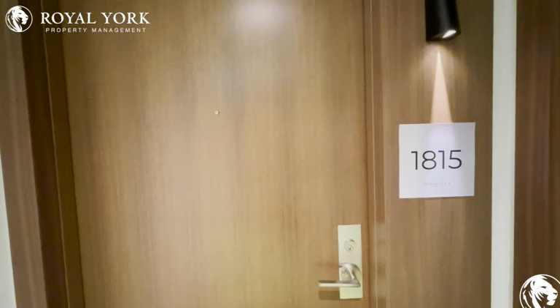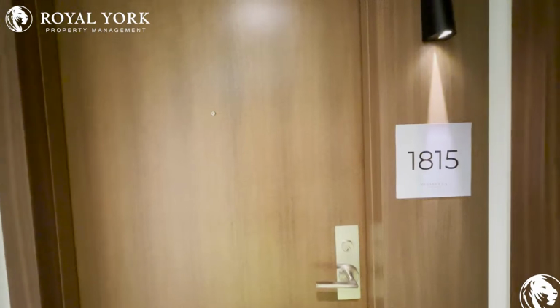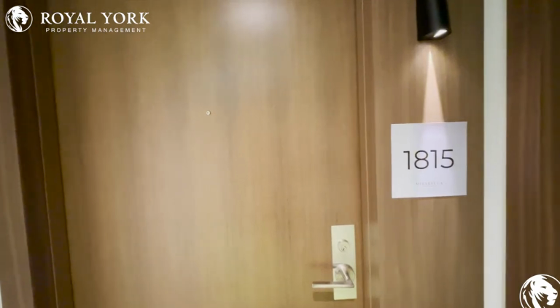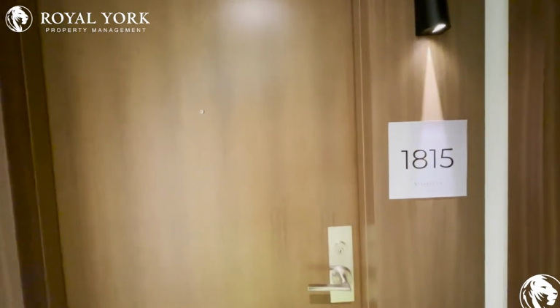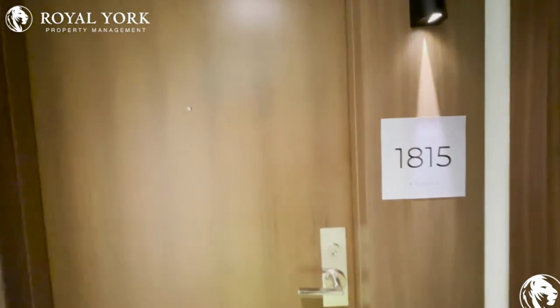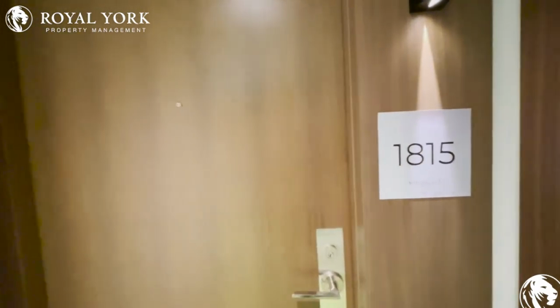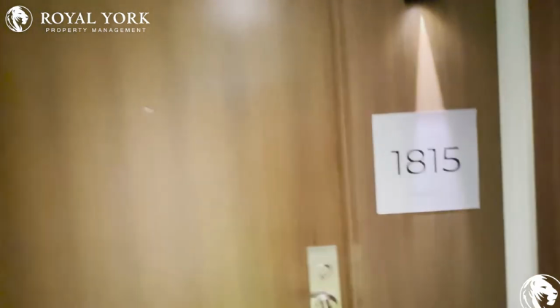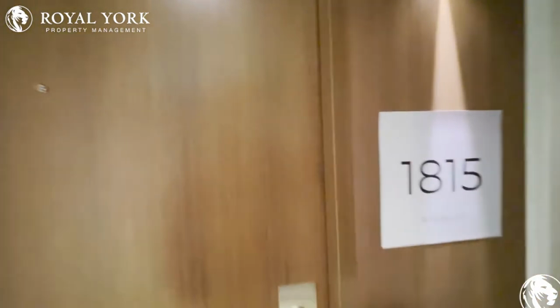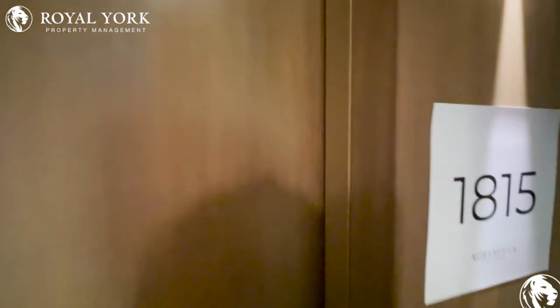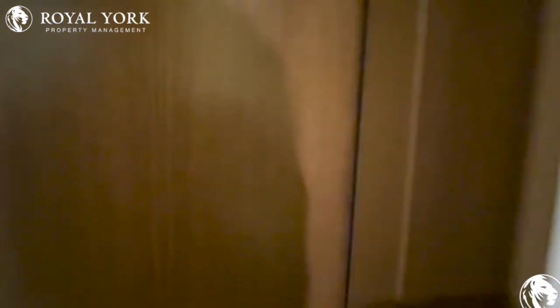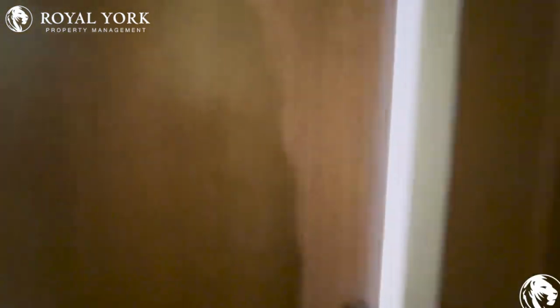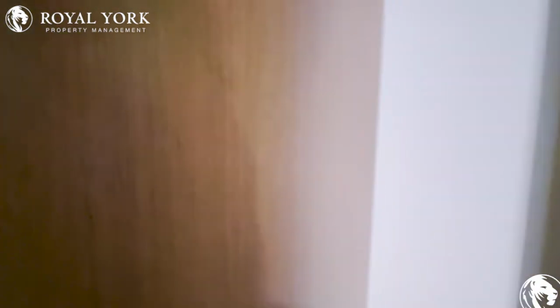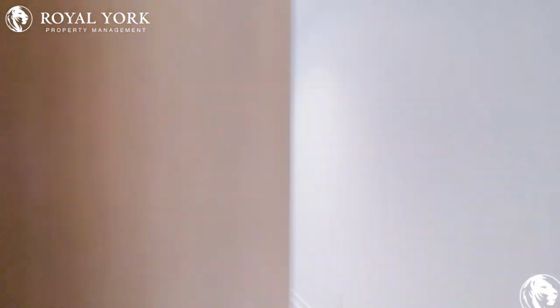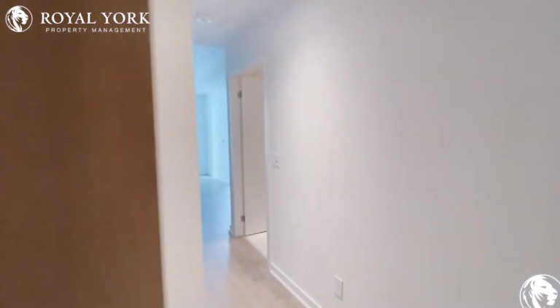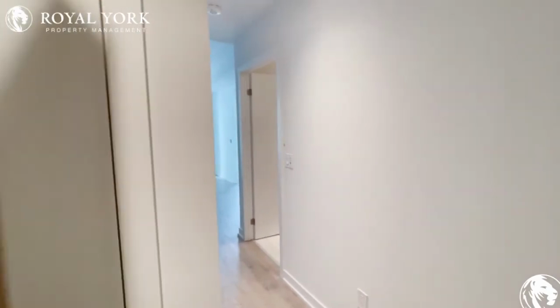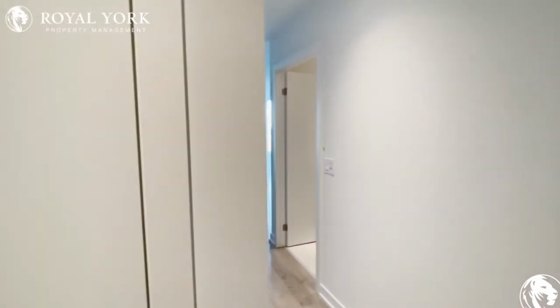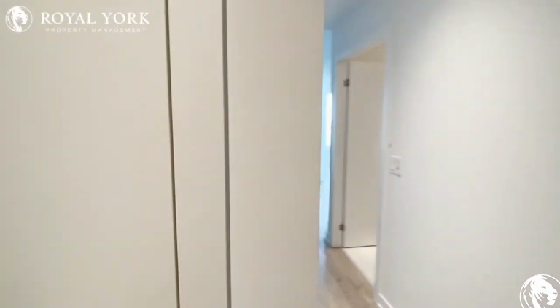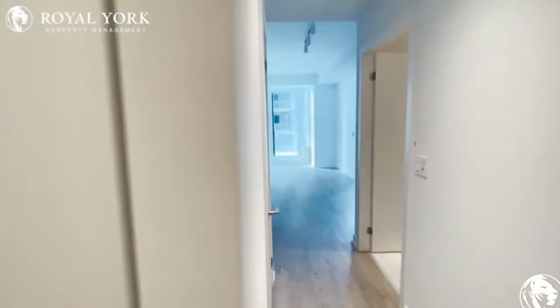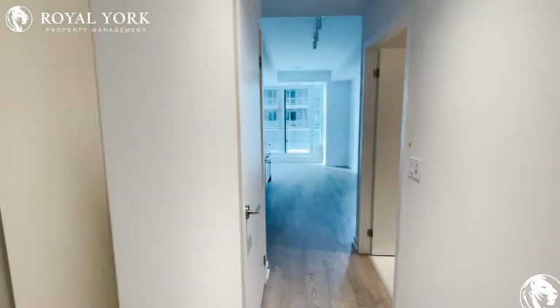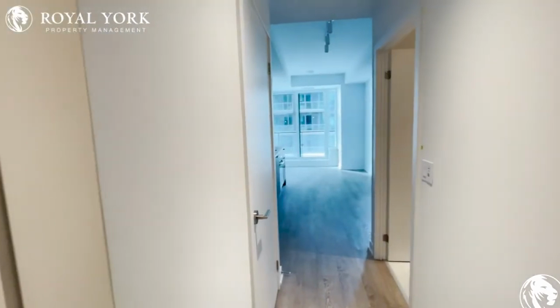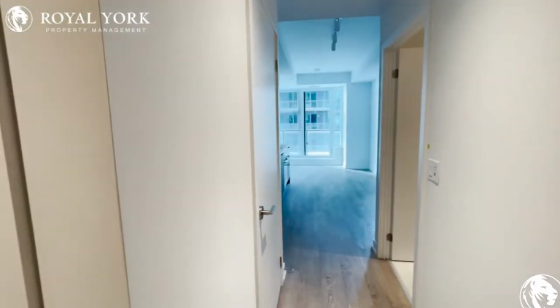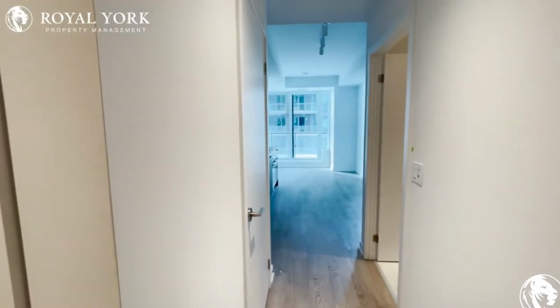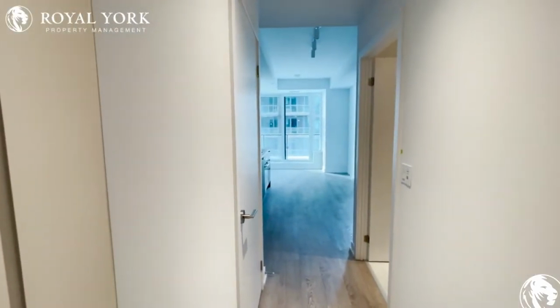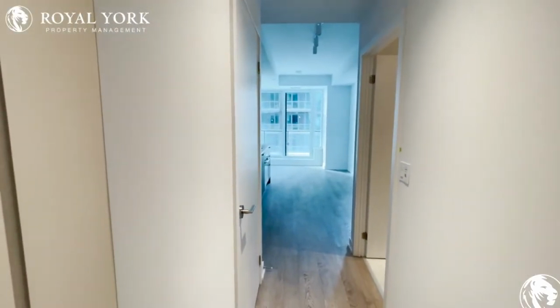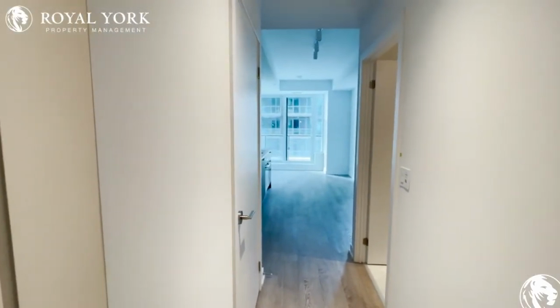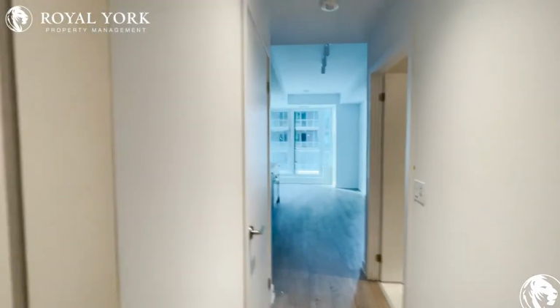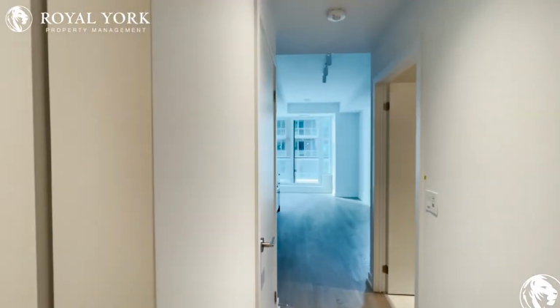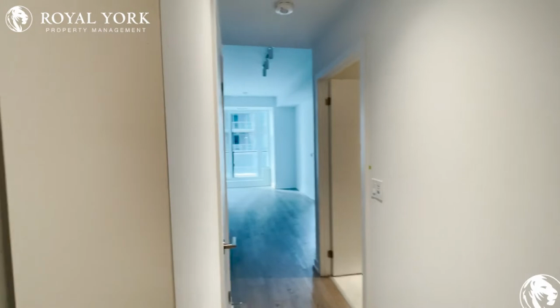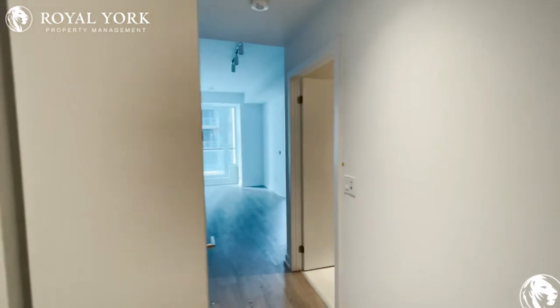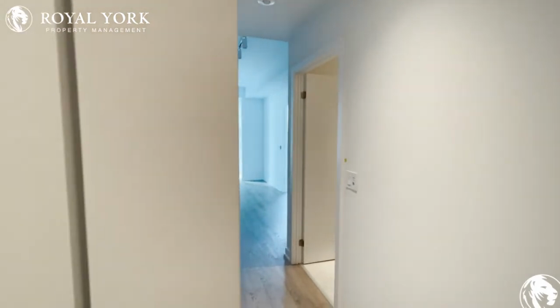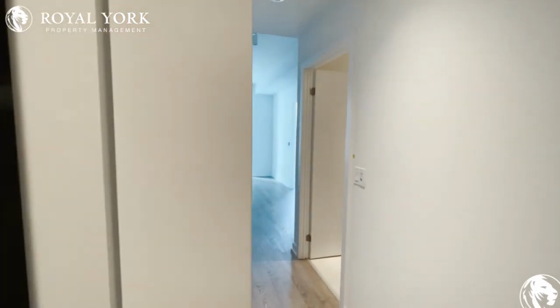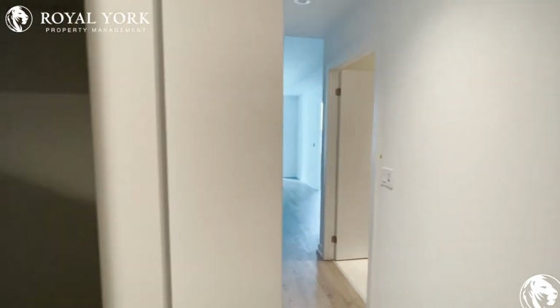Hello and welcome to unit 1815 at 1926 Lakeshore Boulevard West — a very spacious and new one bedroom unit.